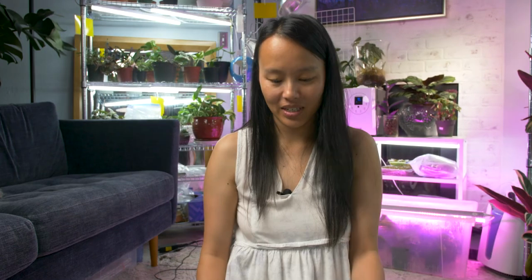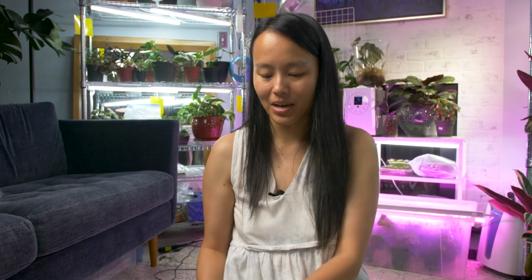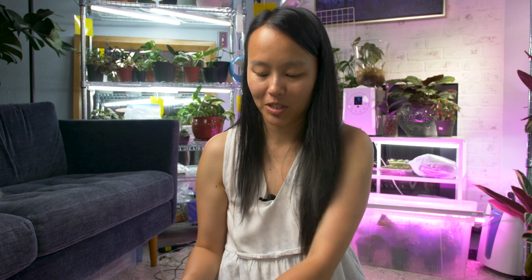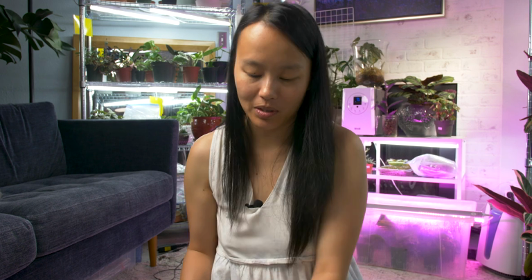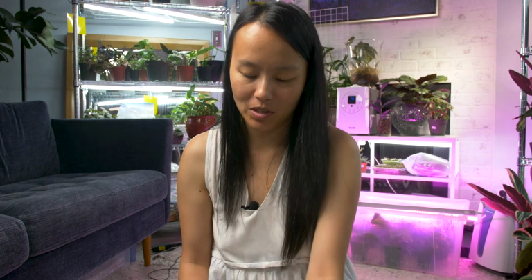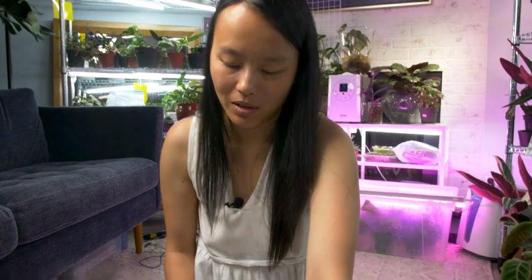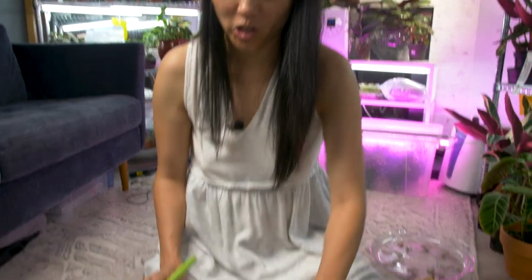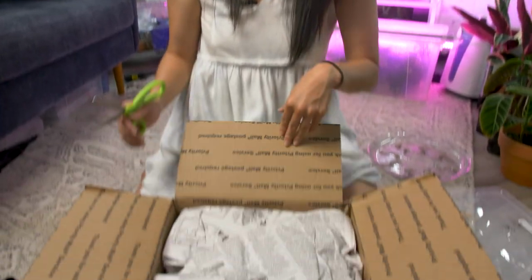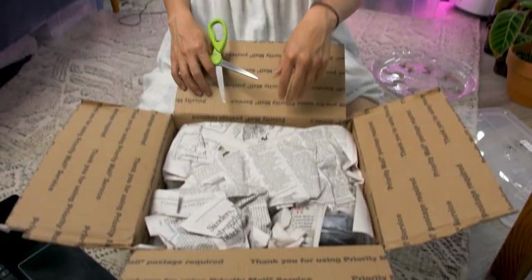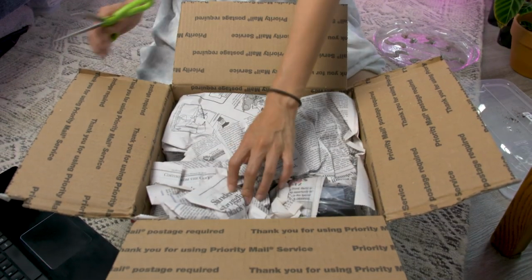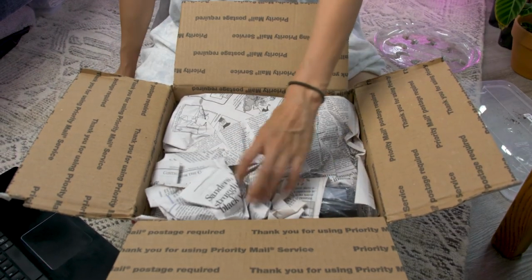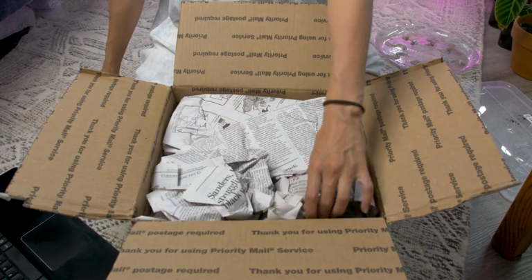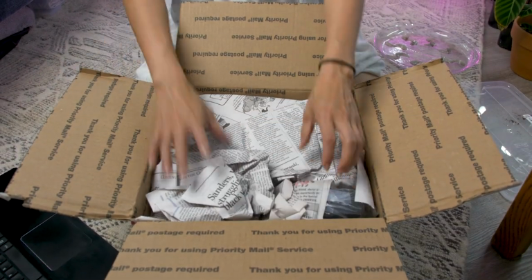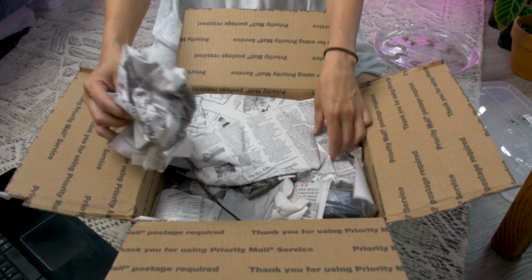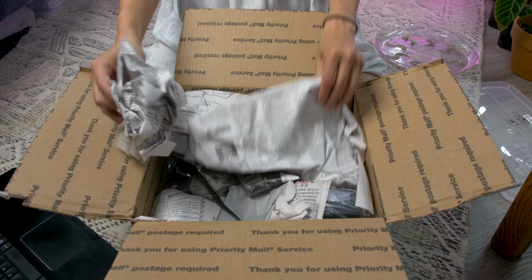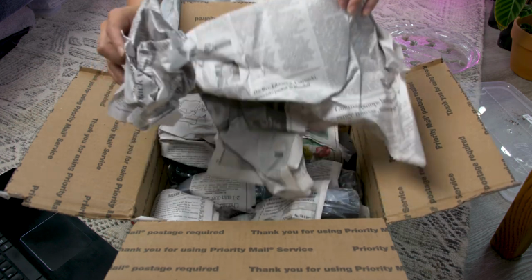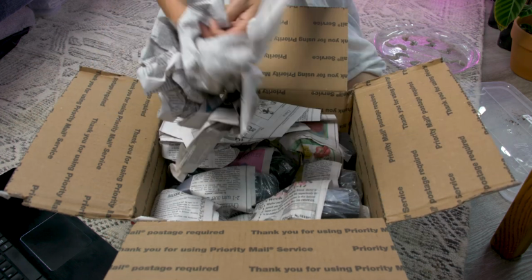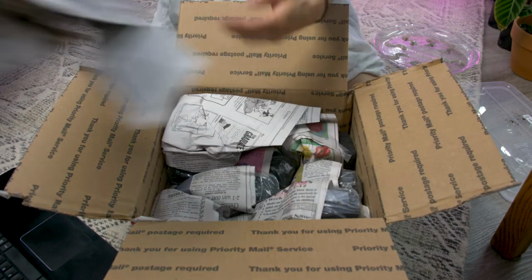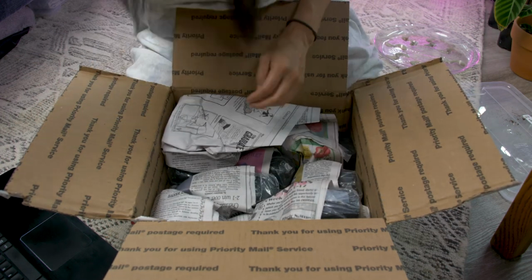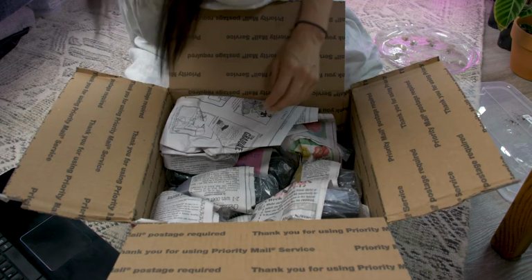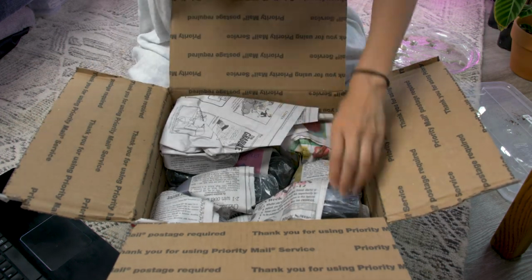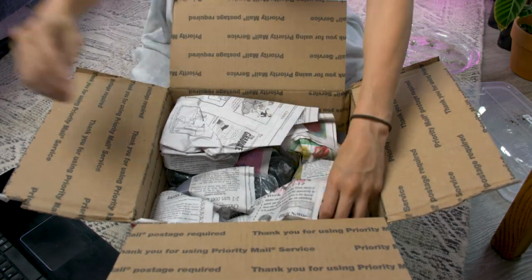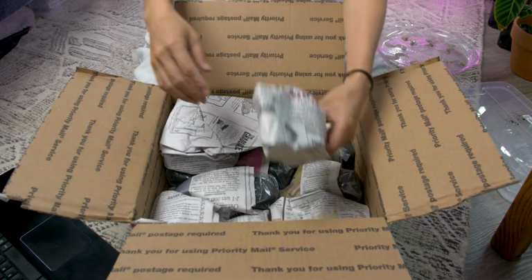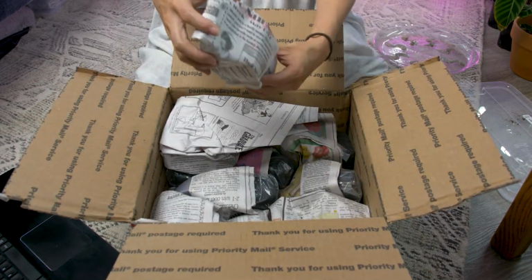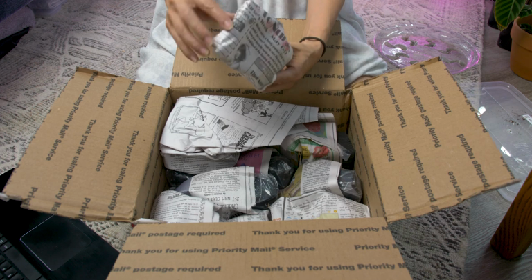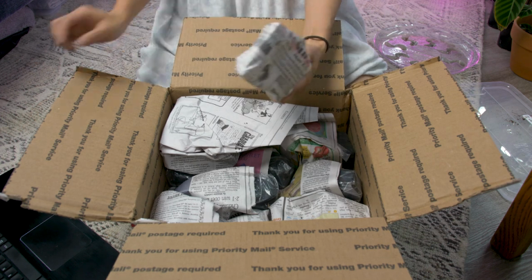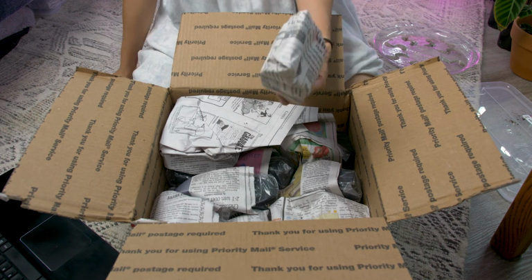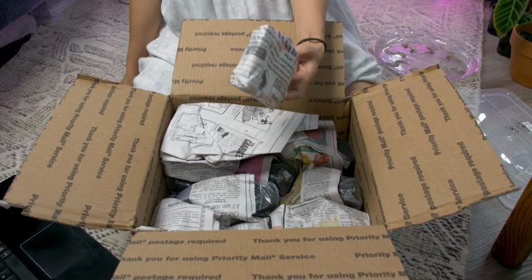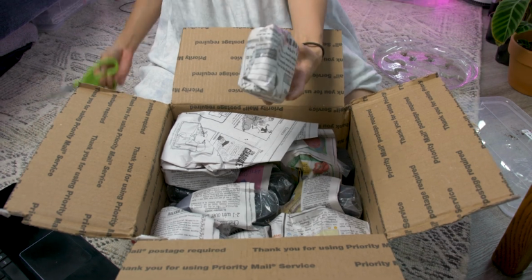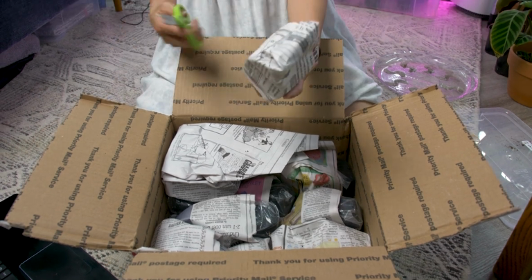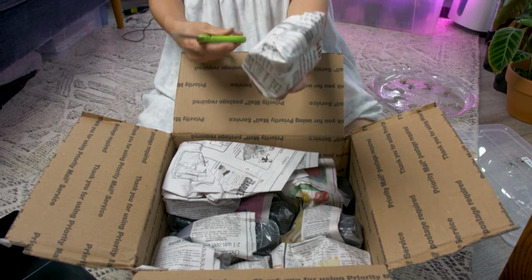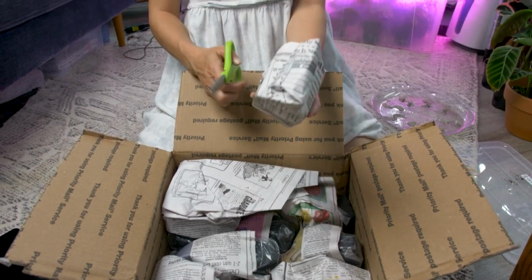Alright, box number two. This is the smaller of the two, so this should go slightly faster. This seemed to have less dirt moving about.